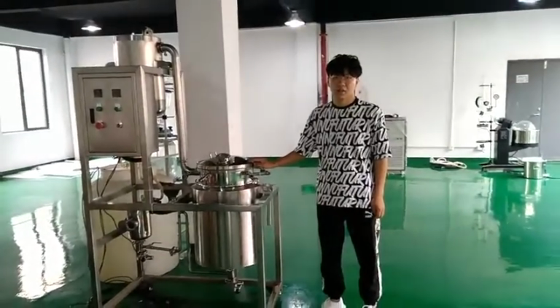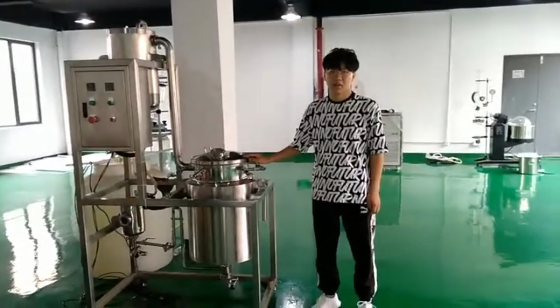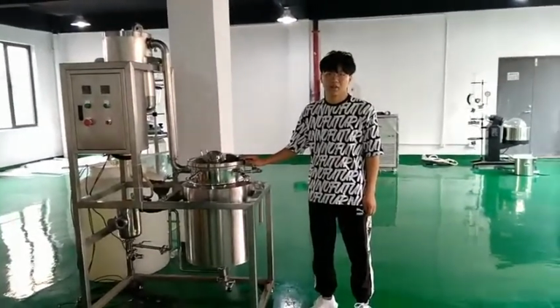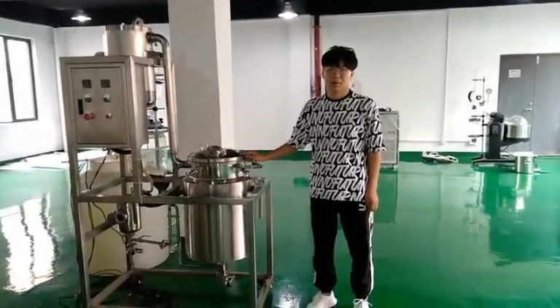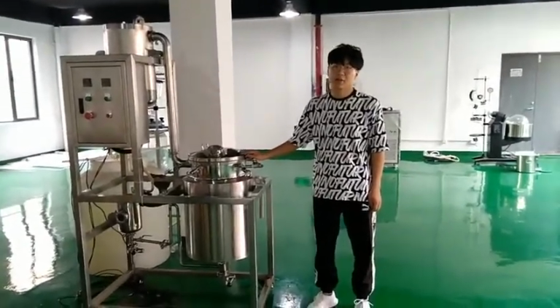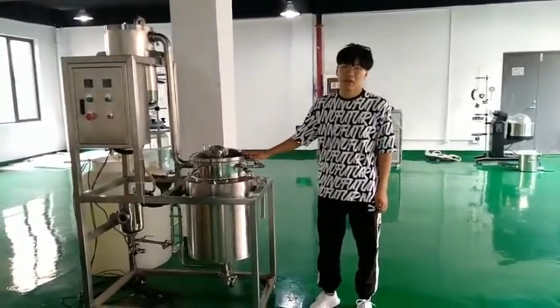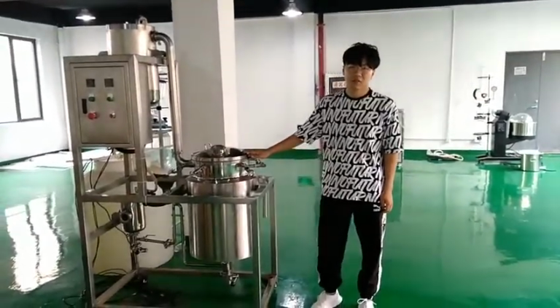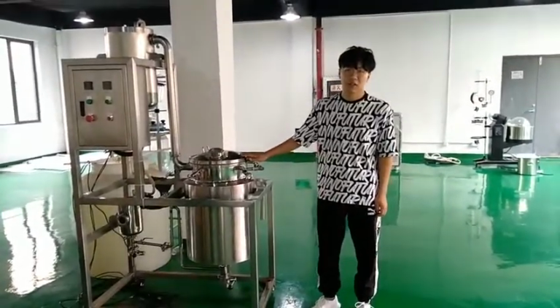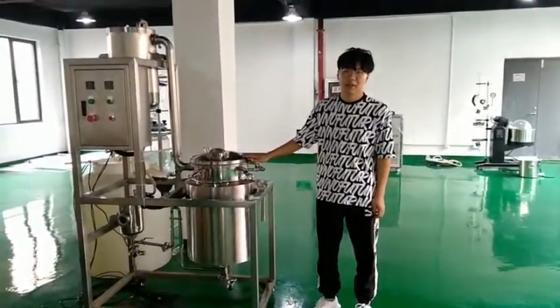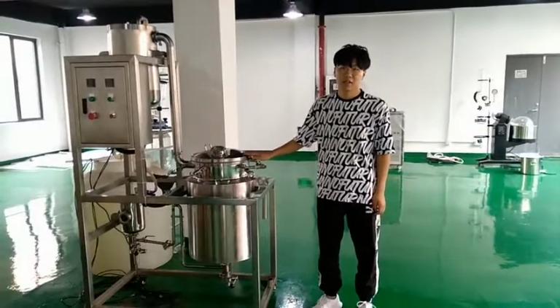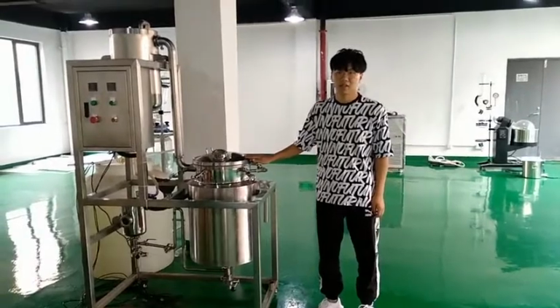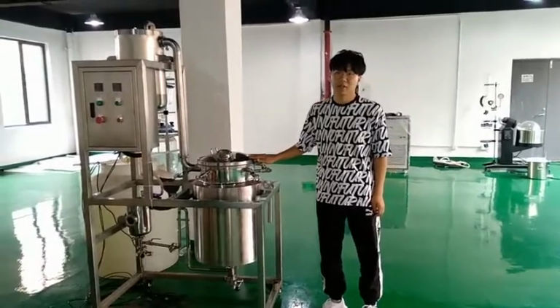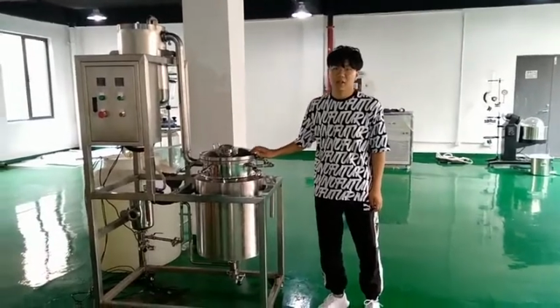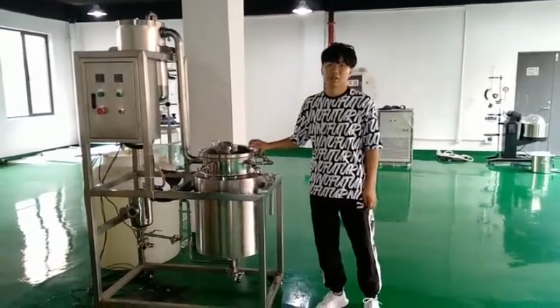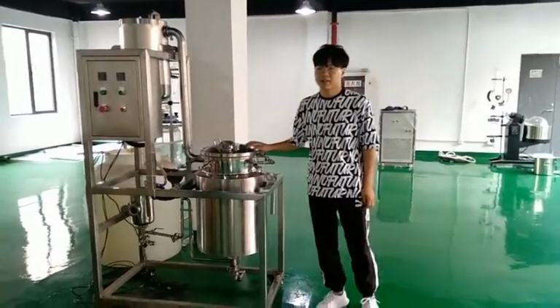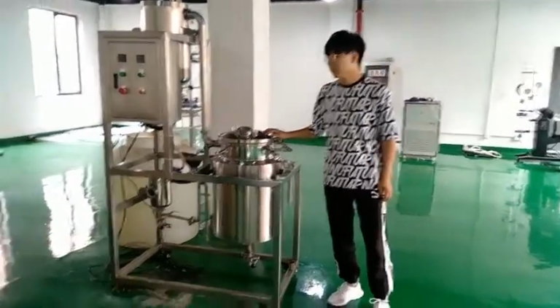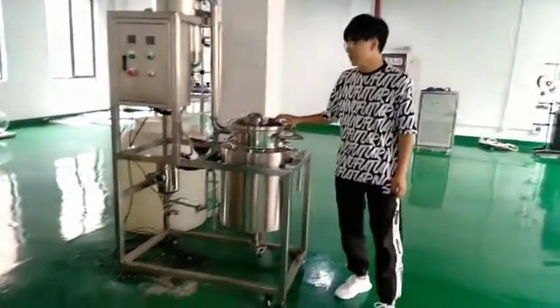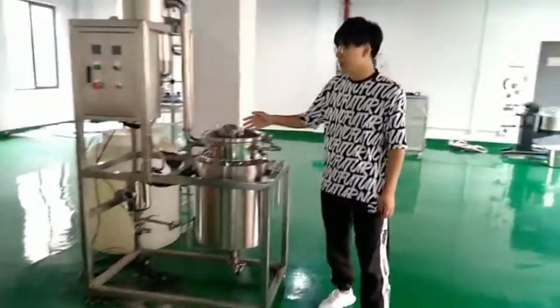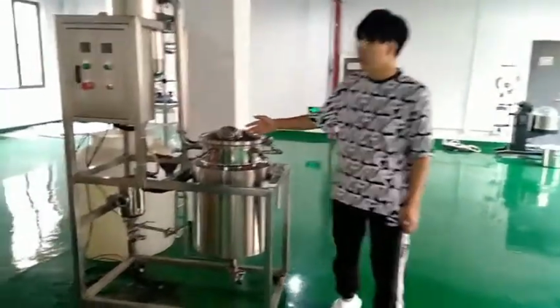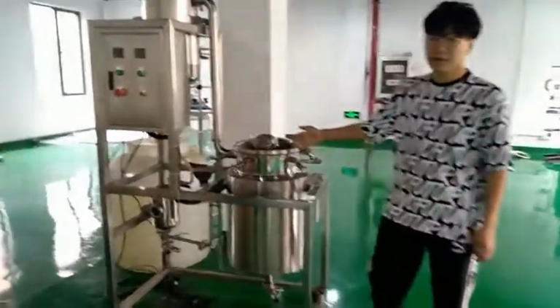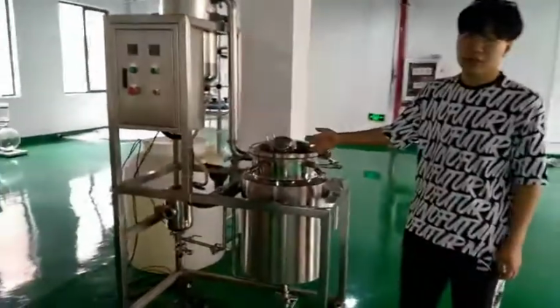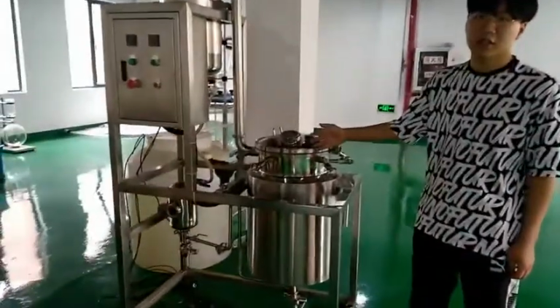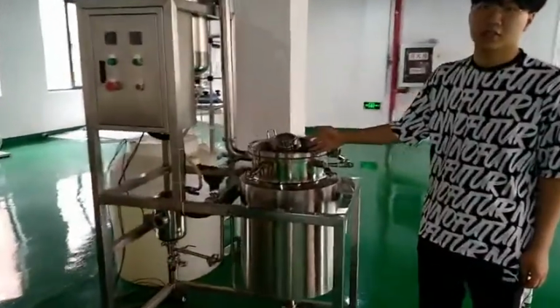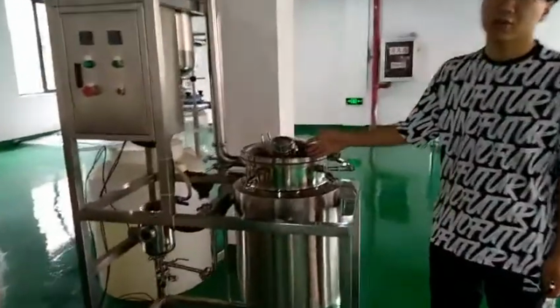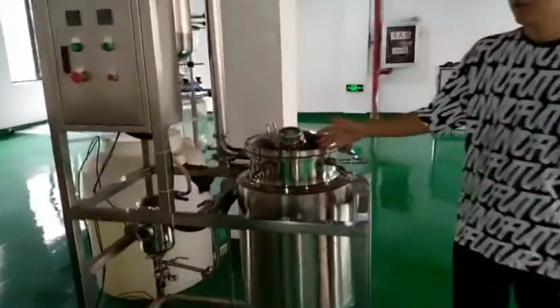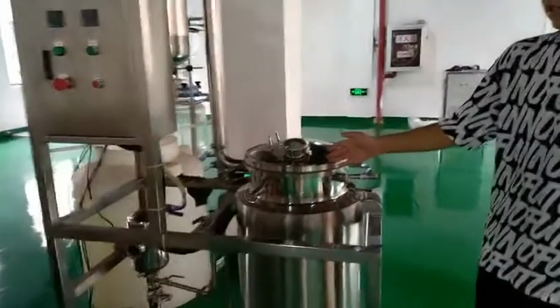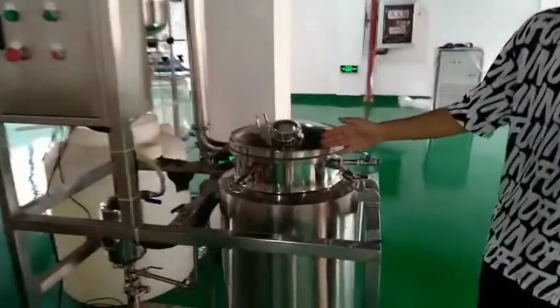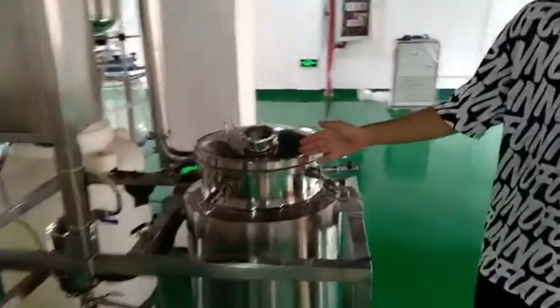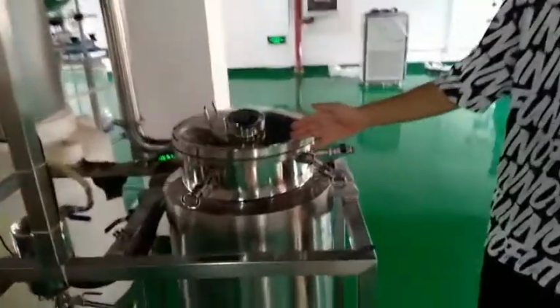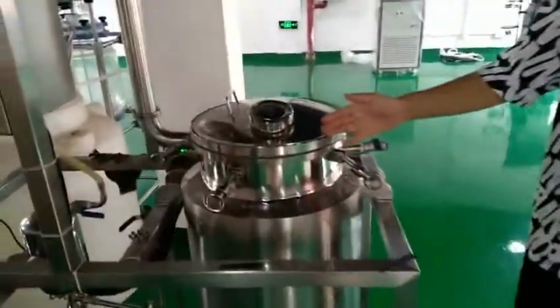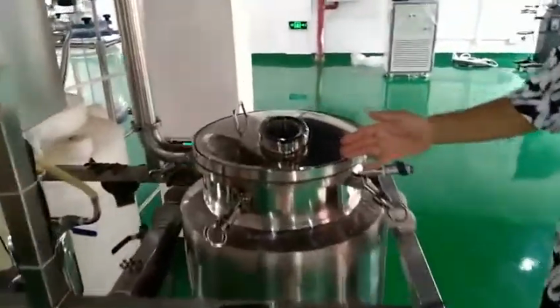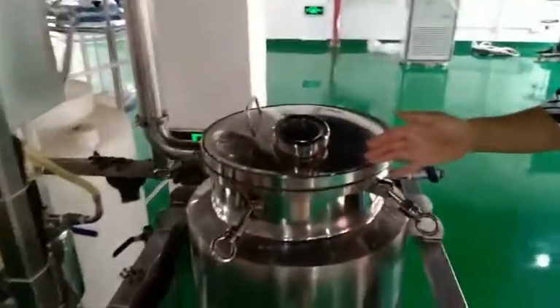Hello everybody, welcome to Shanghai Battery Industry. You can see this is our 50 liters of extraction oil machine.